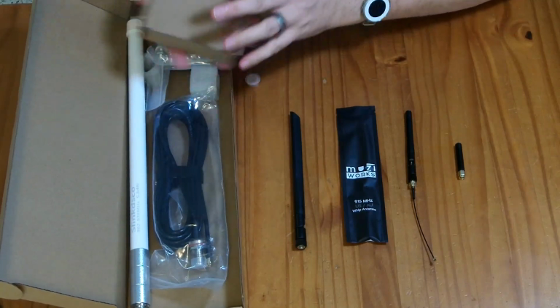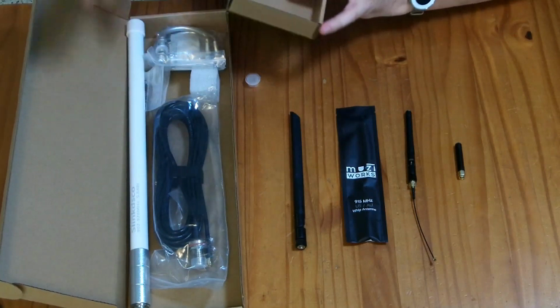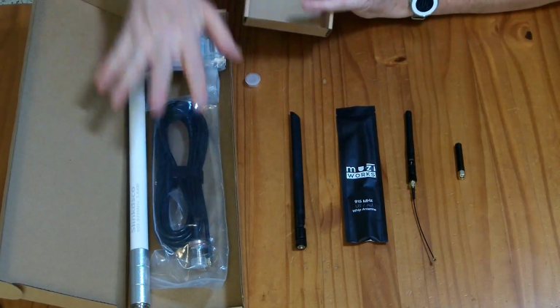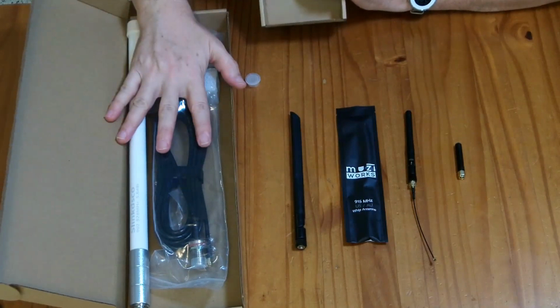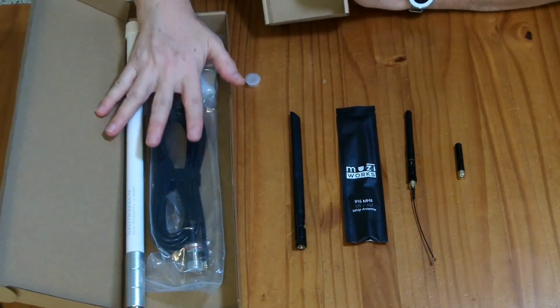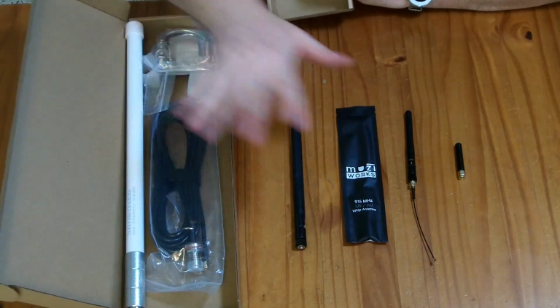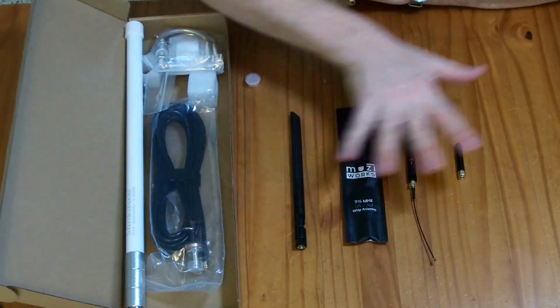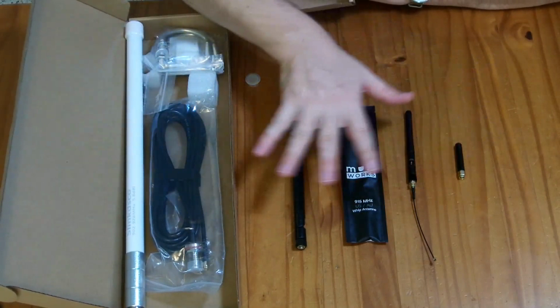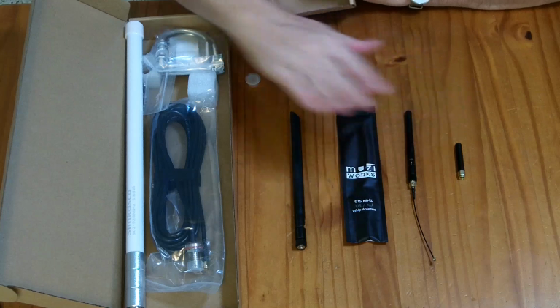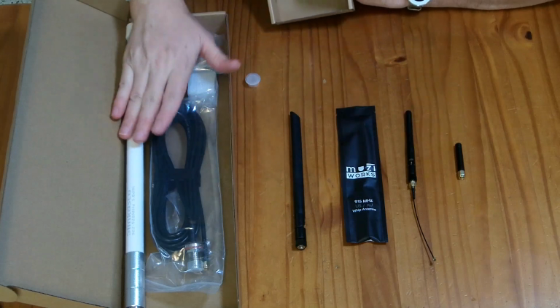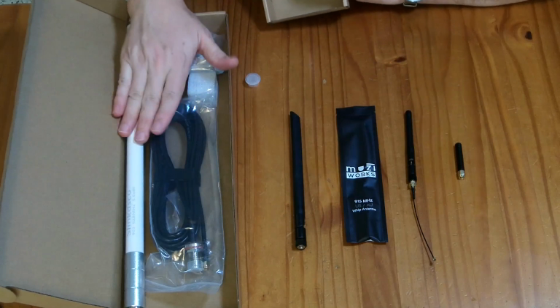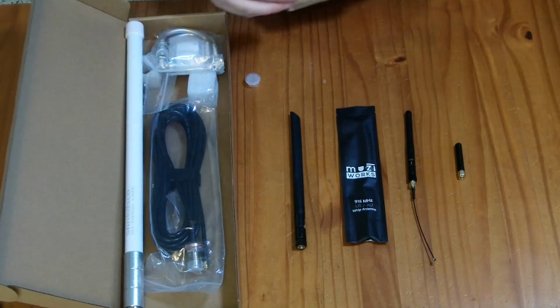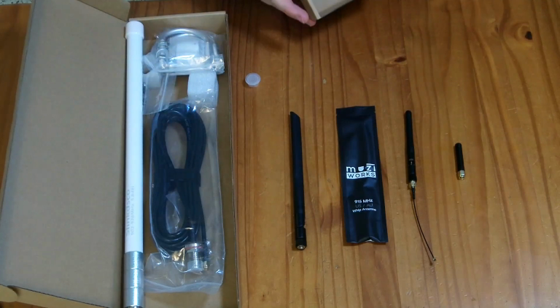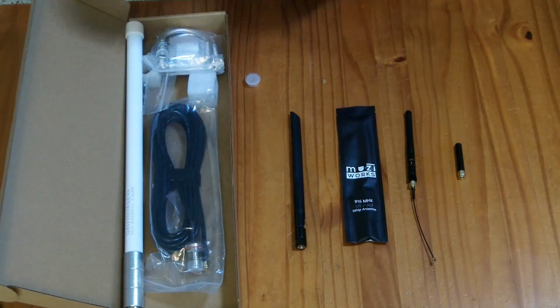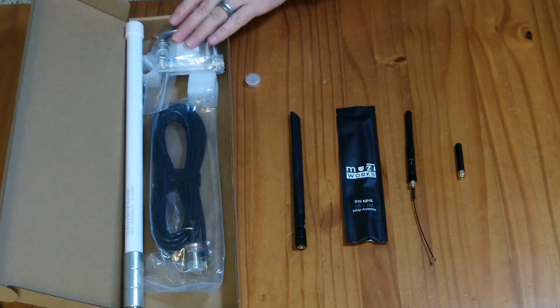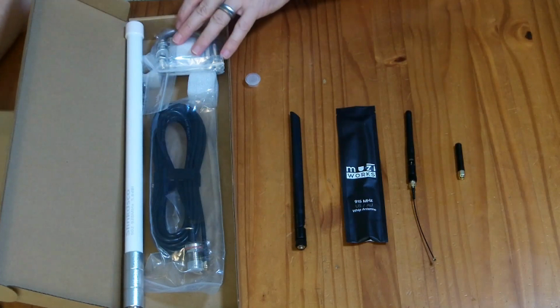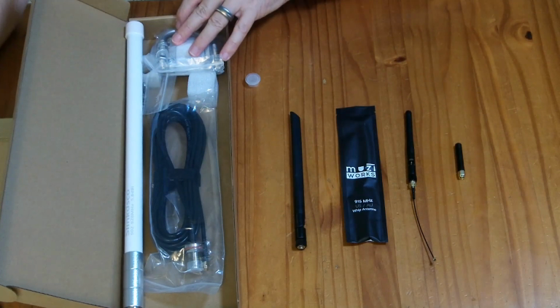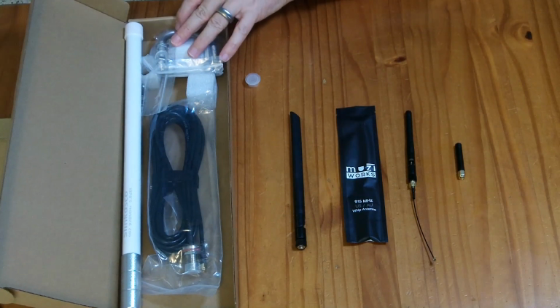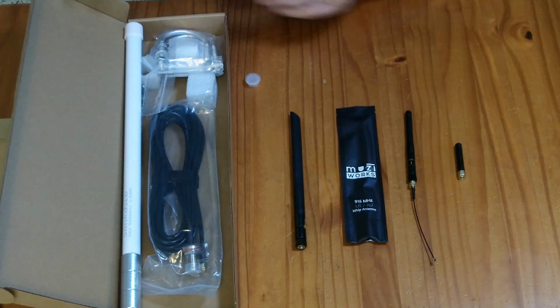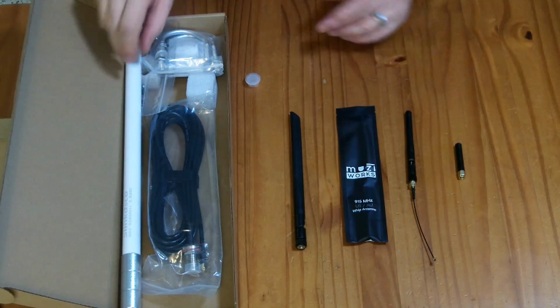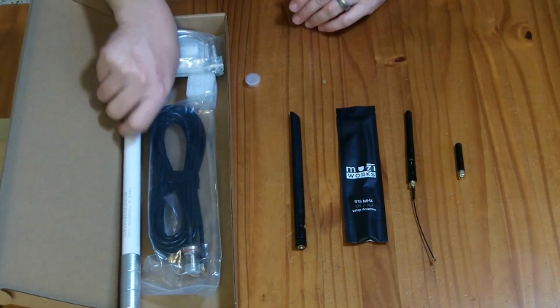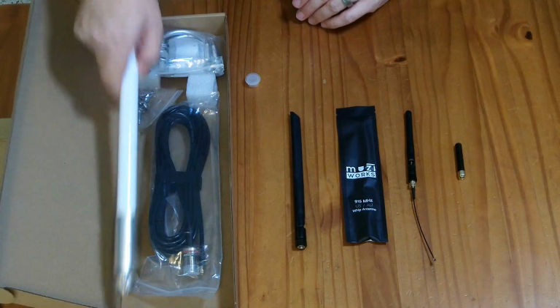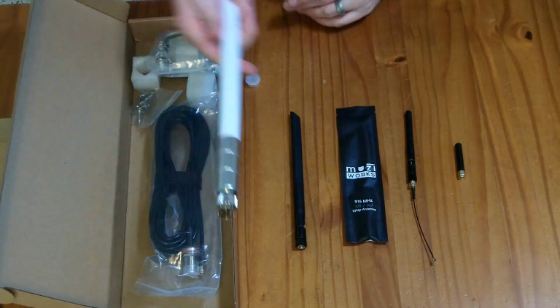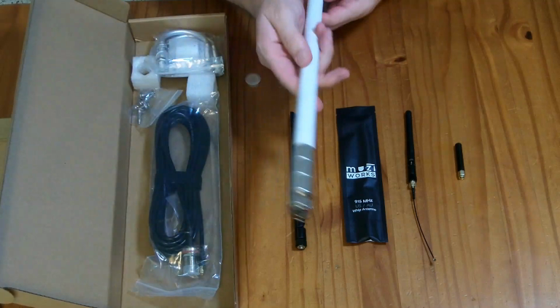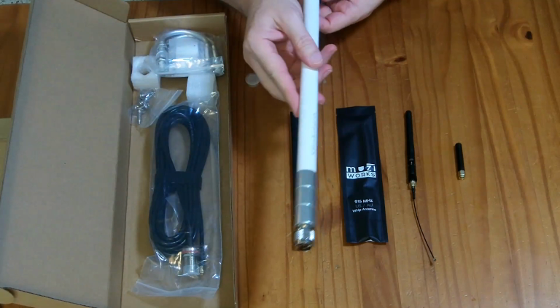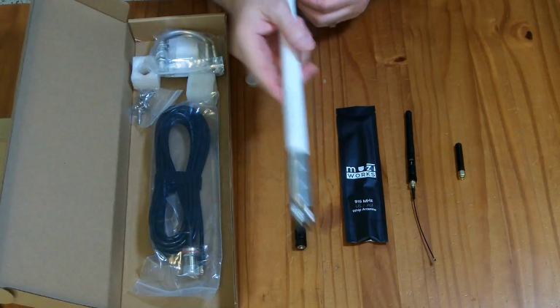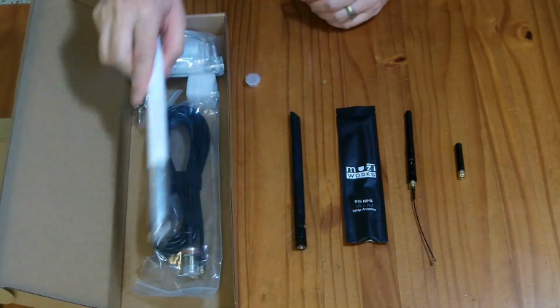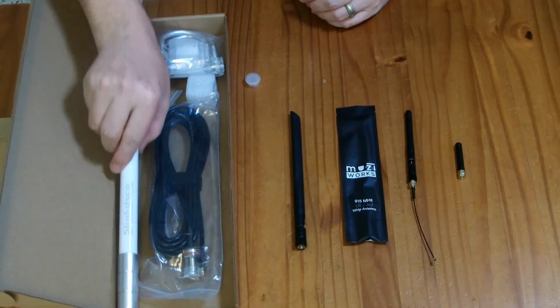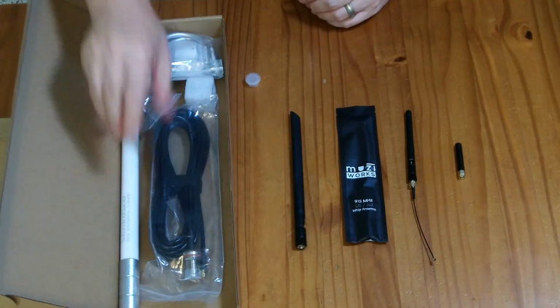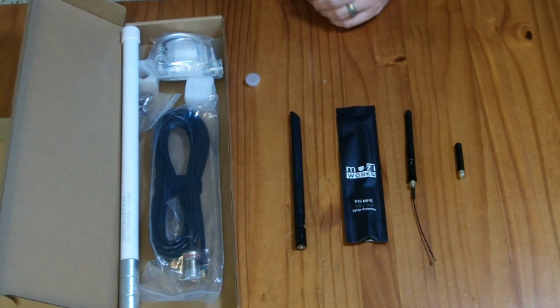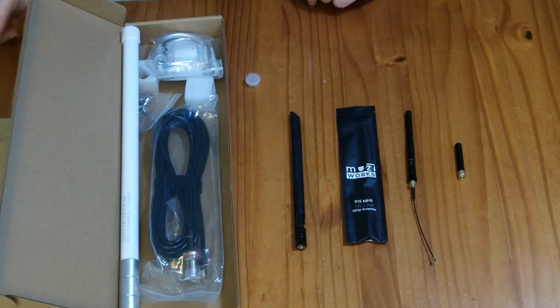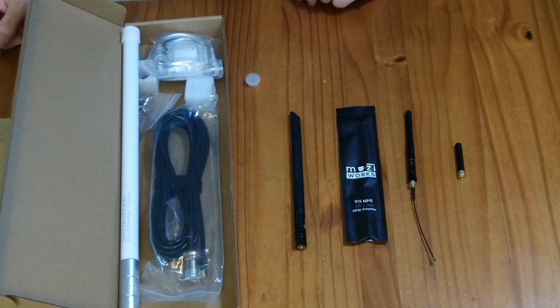It also comes with a mounting kit for outdoor mounting on a pole or something. So this is a step up from the smaller antennas. We'll see how much of a gain the extra price and larger size actually gives us.